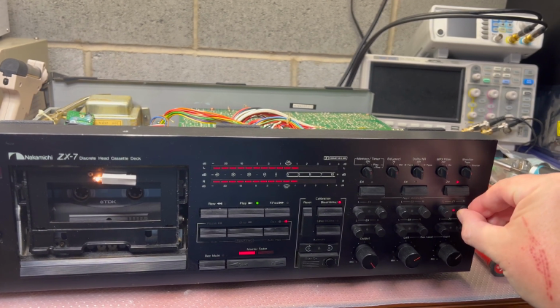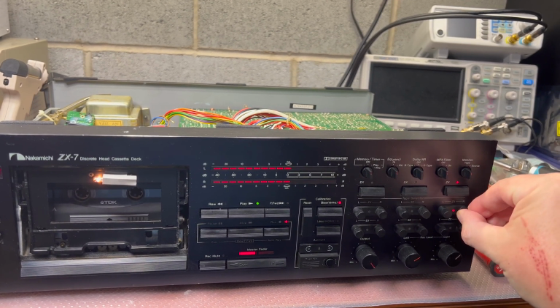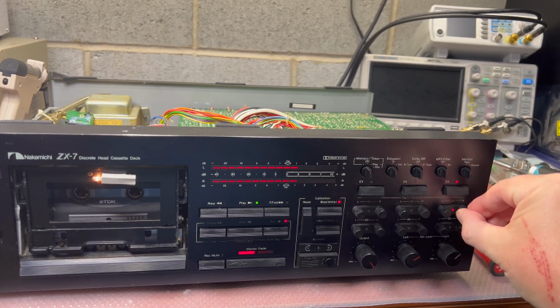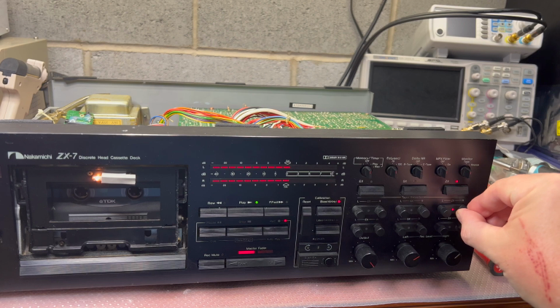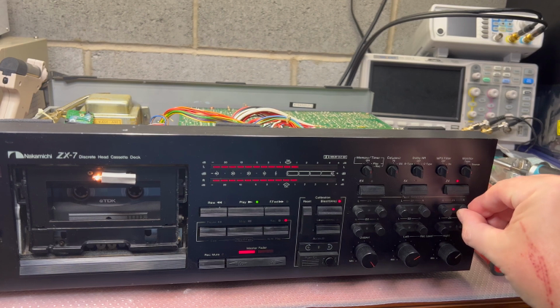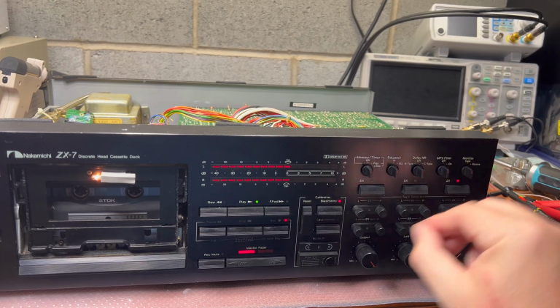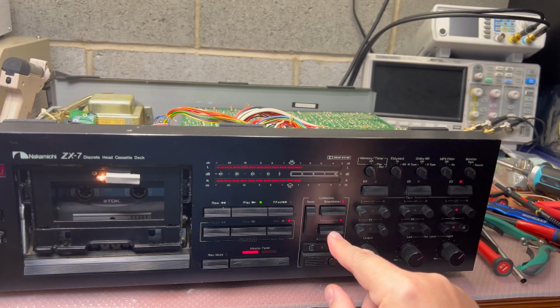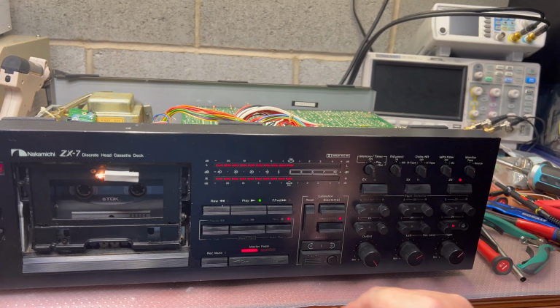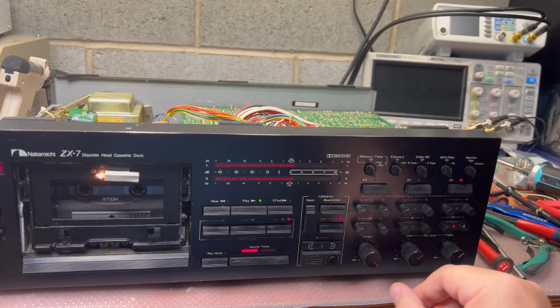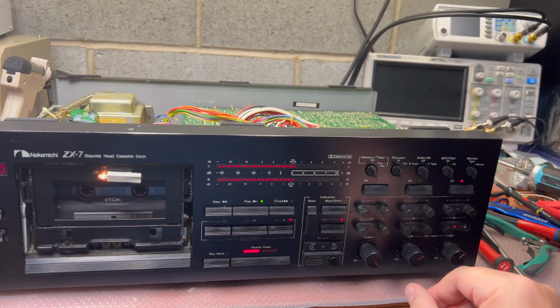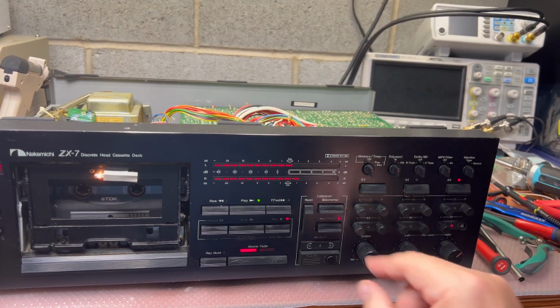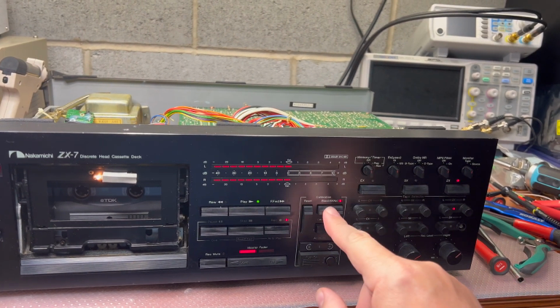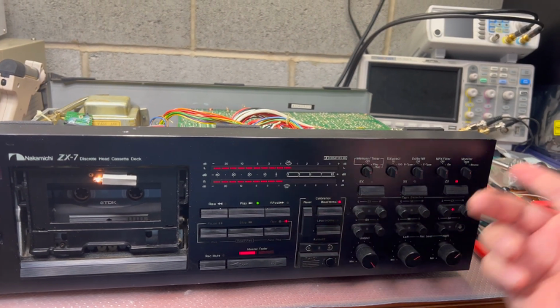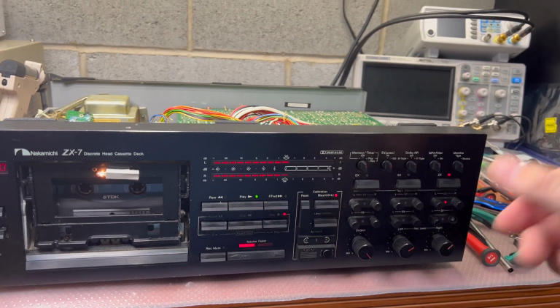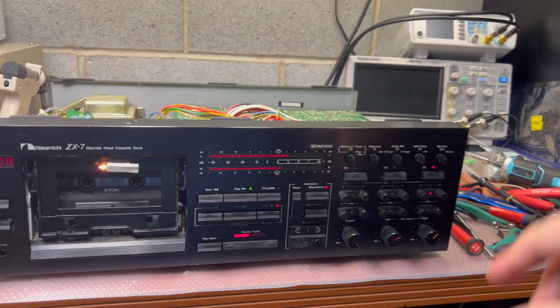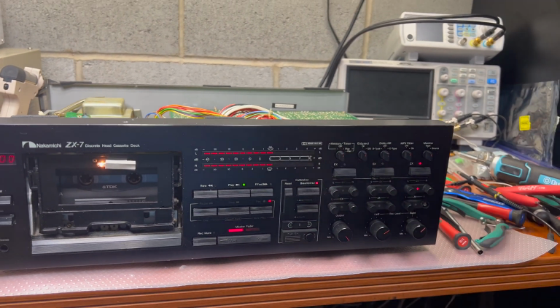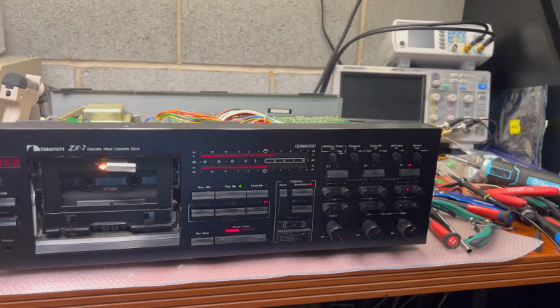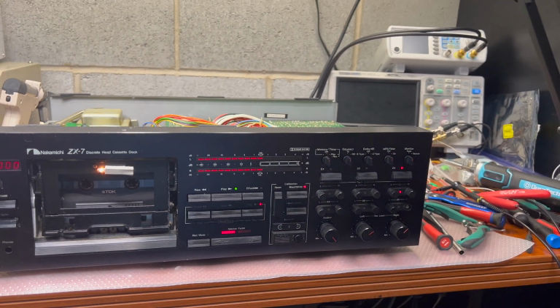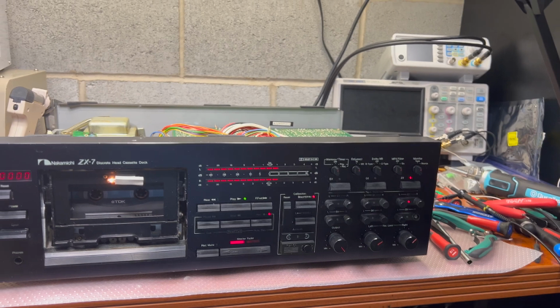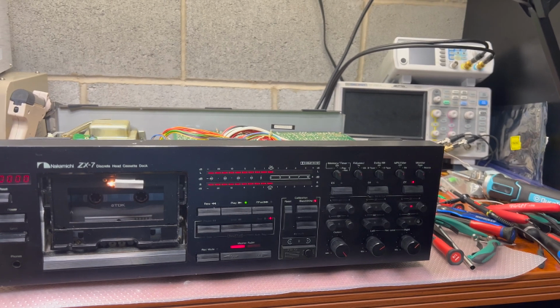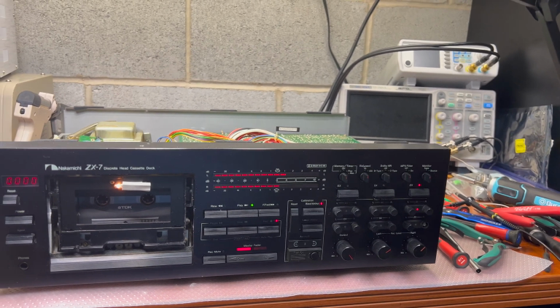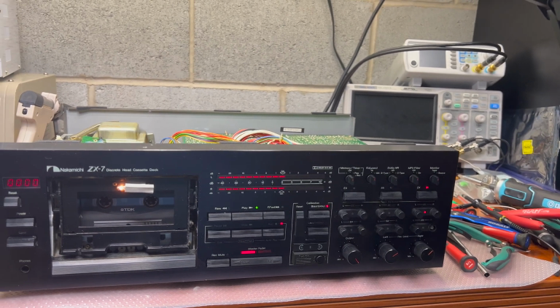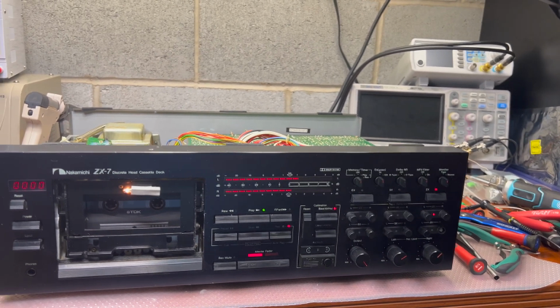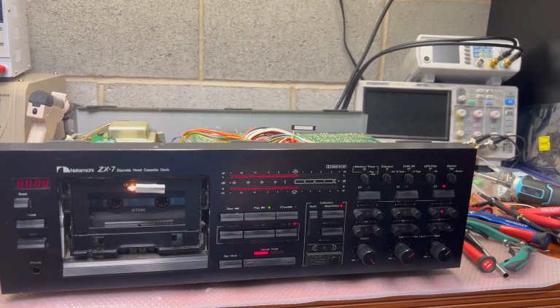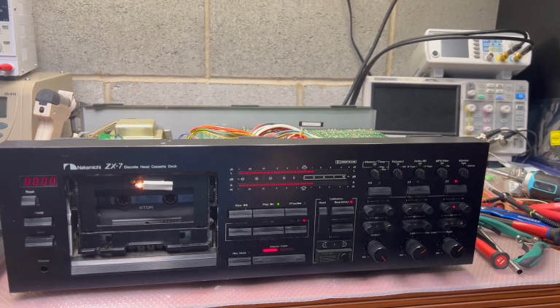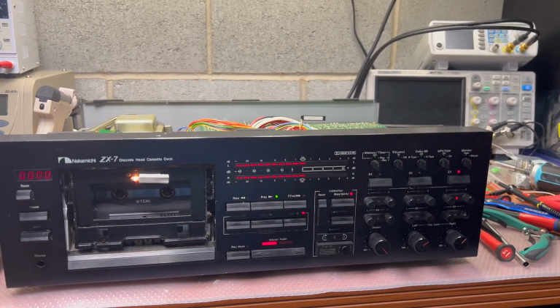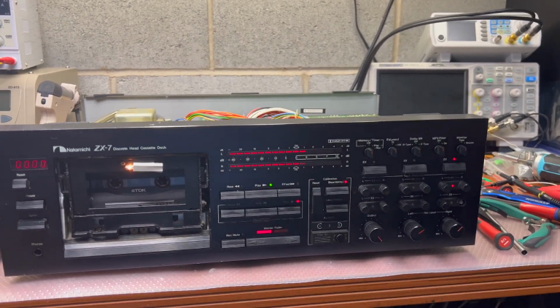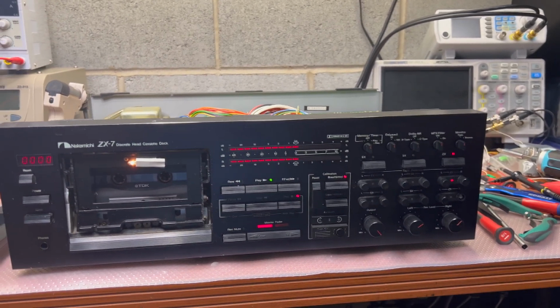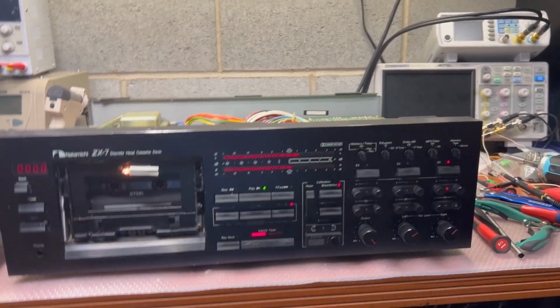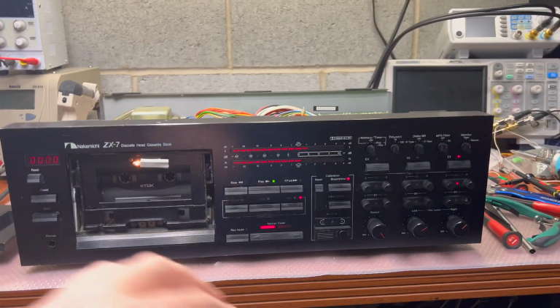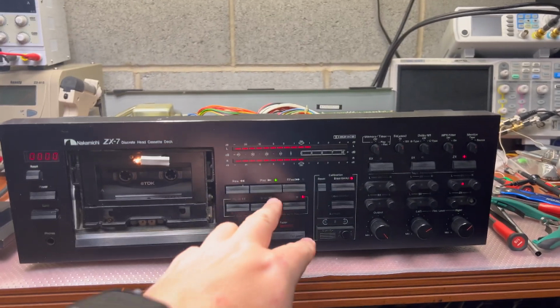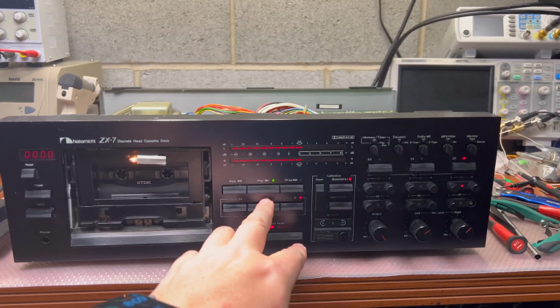Here we go. Okay, now level again, bias — it works, this calibrates. It's not the best solution but it's at least a solution.